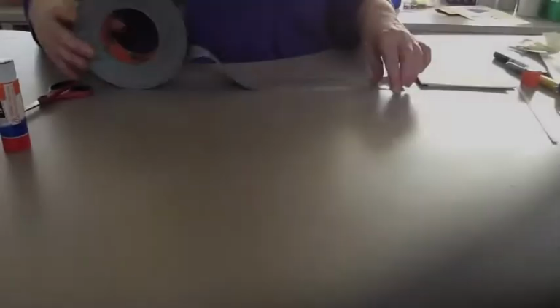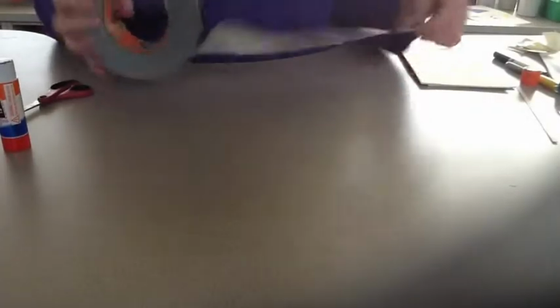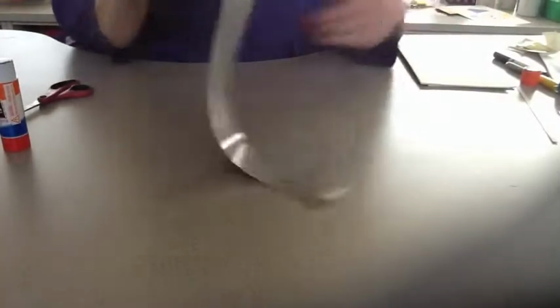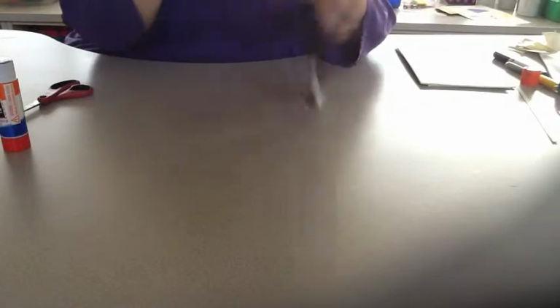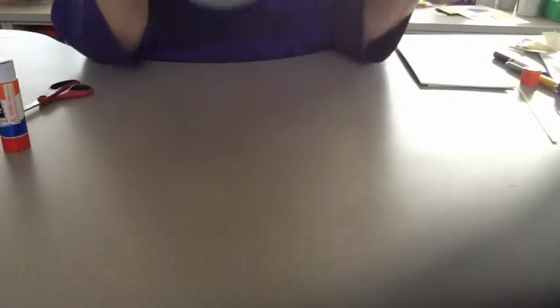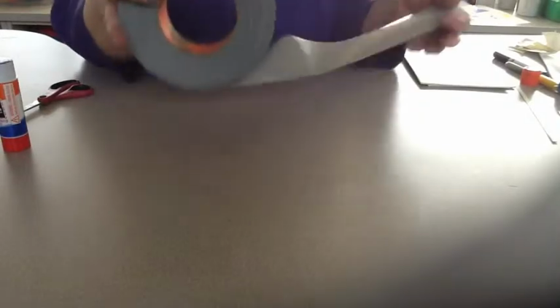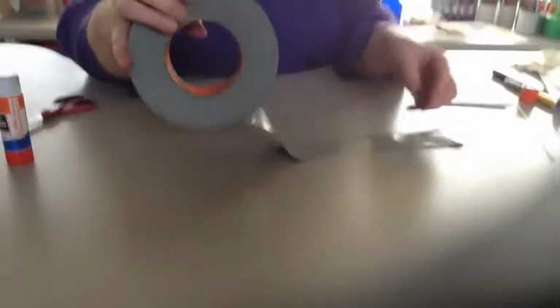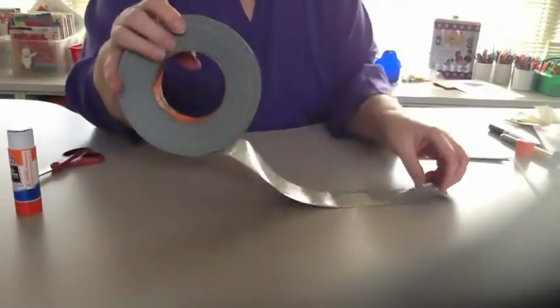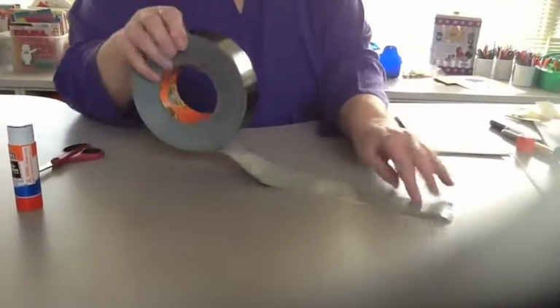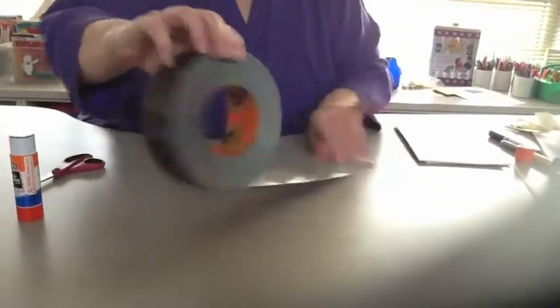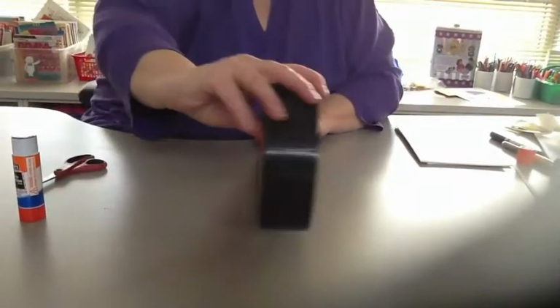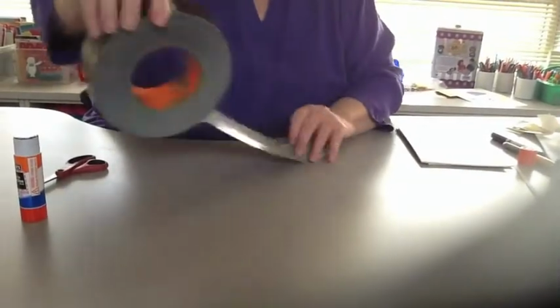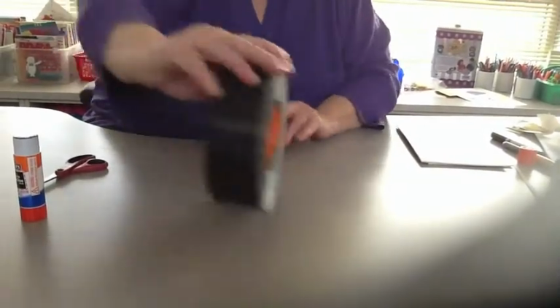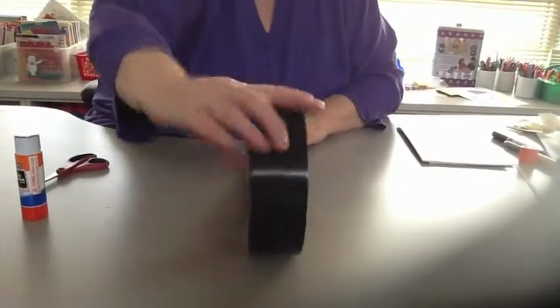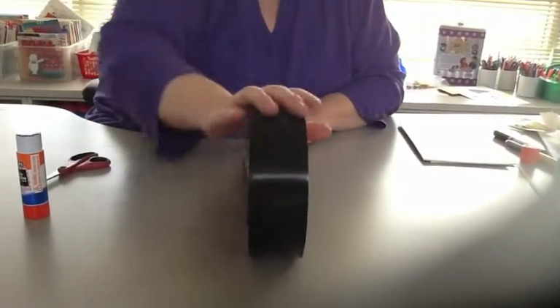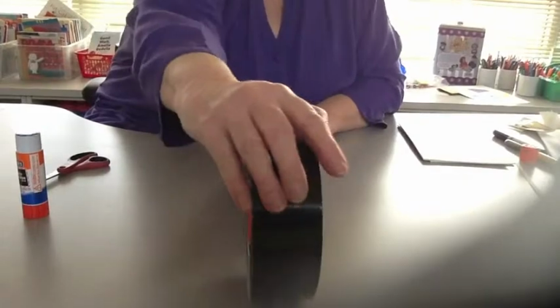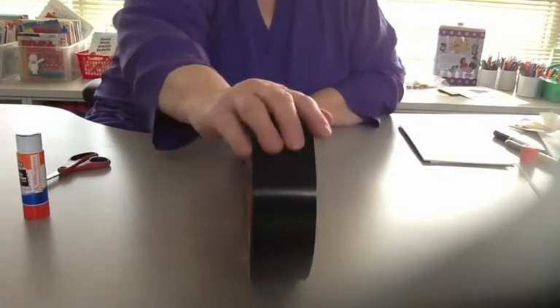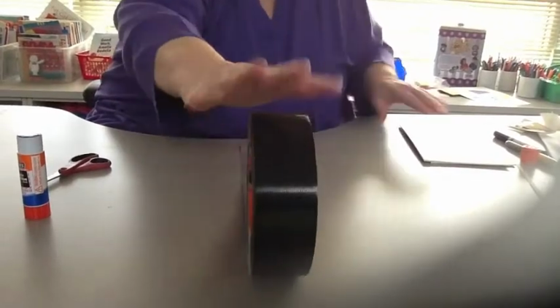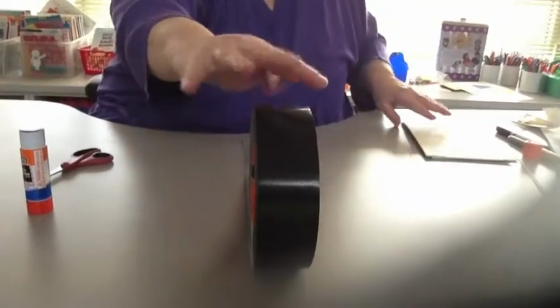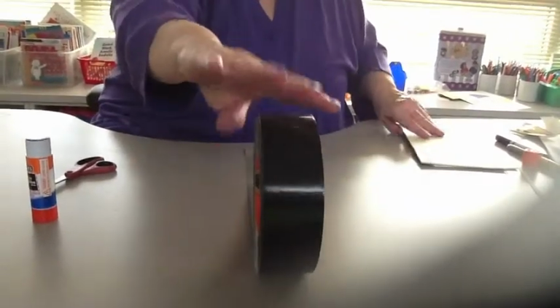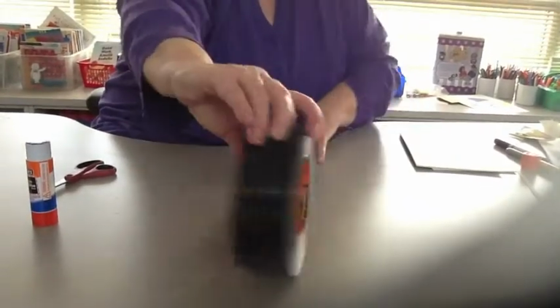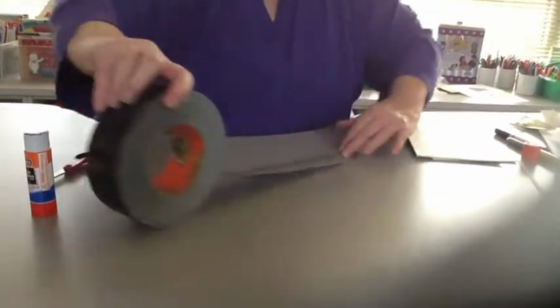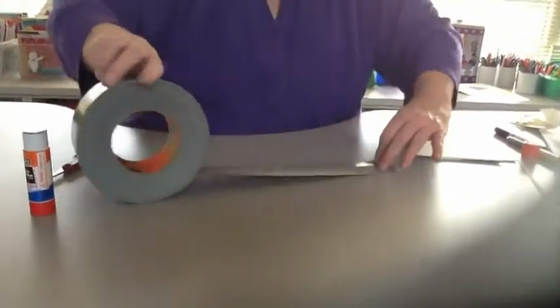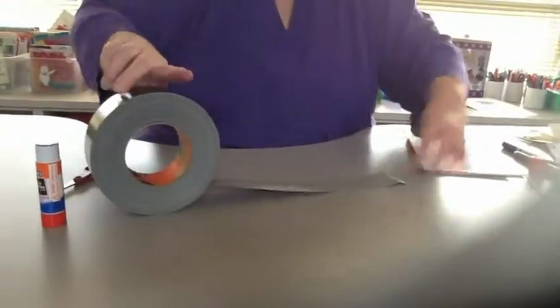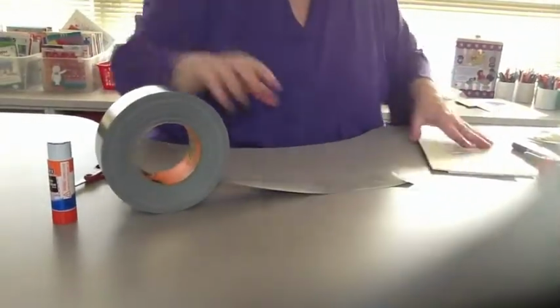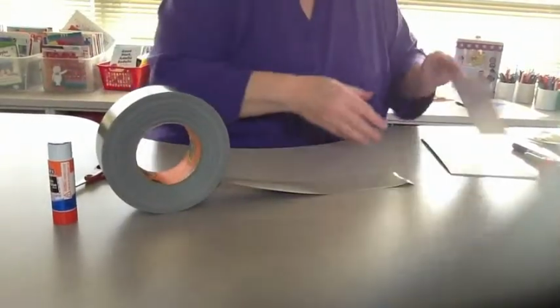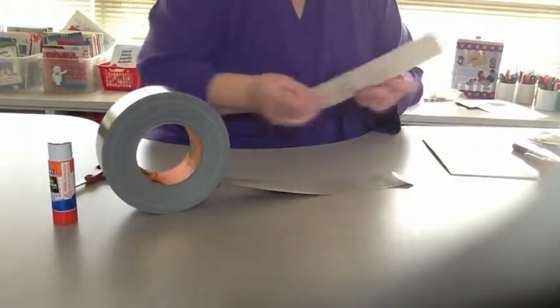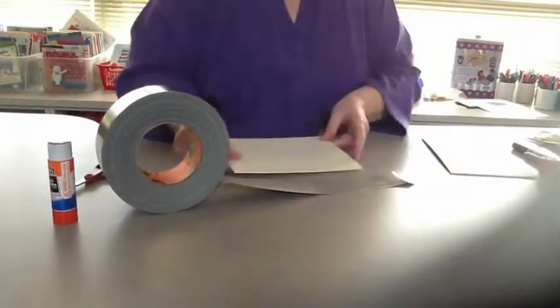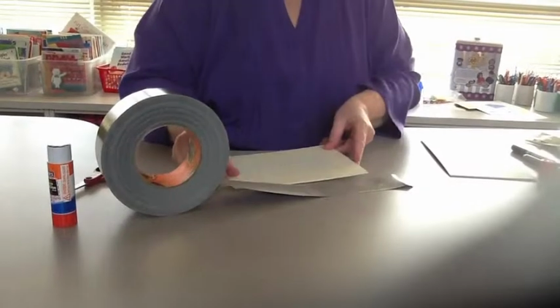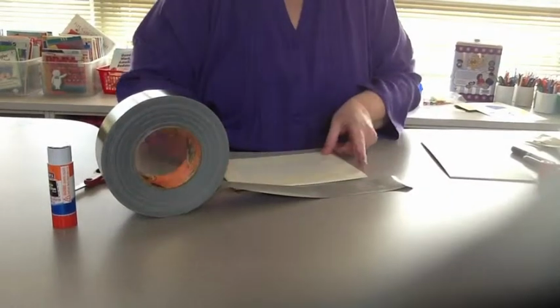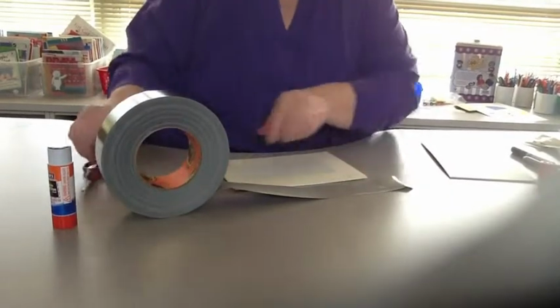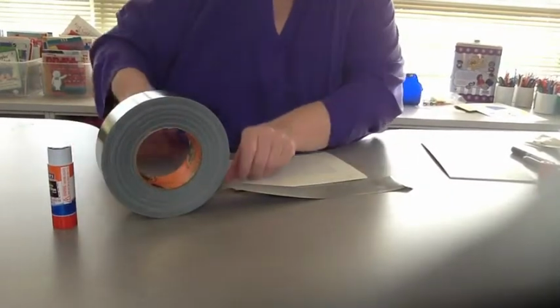To do this, we're going to be using this duct tape. So what I do is roll out as much as I think I'm going to need. Just kind of guesstimate it, and then cut it.